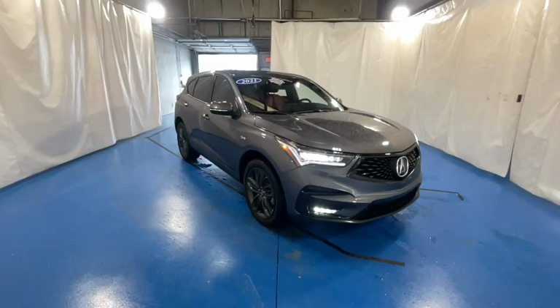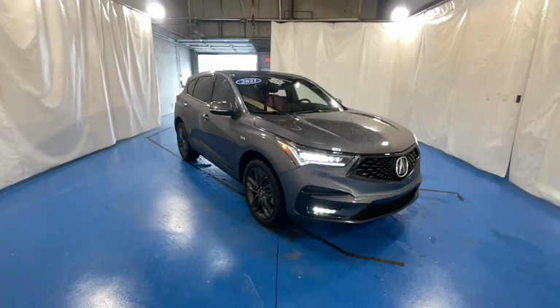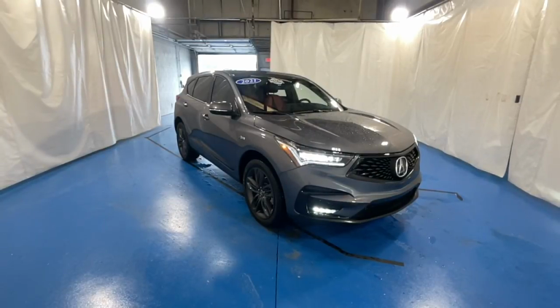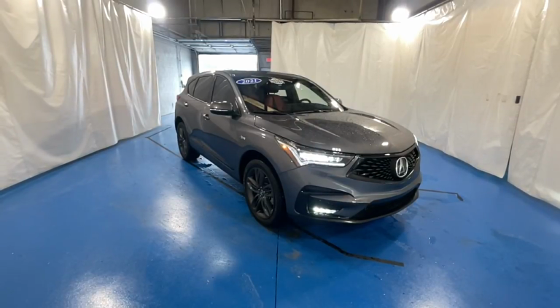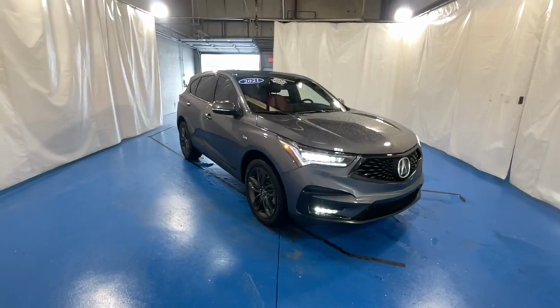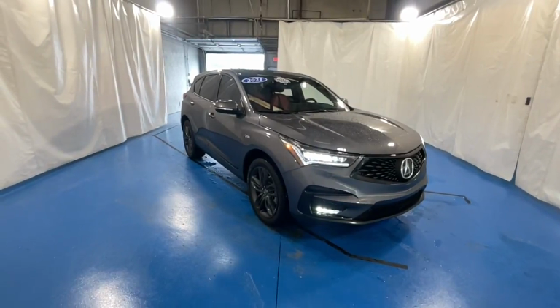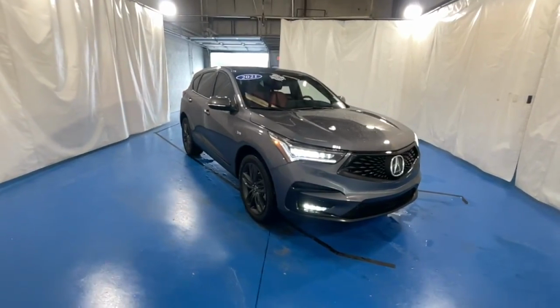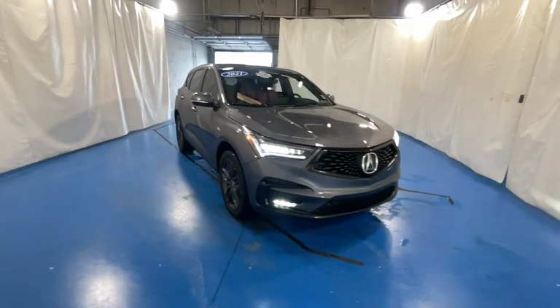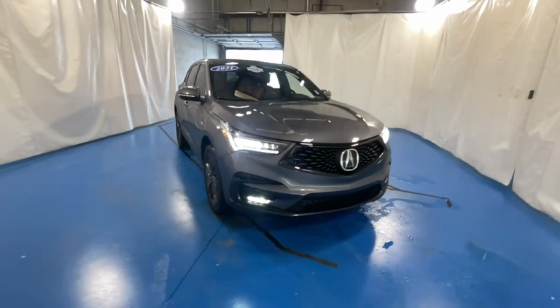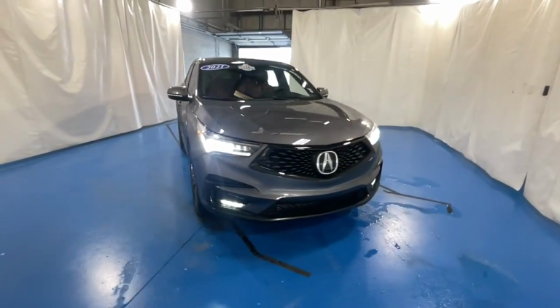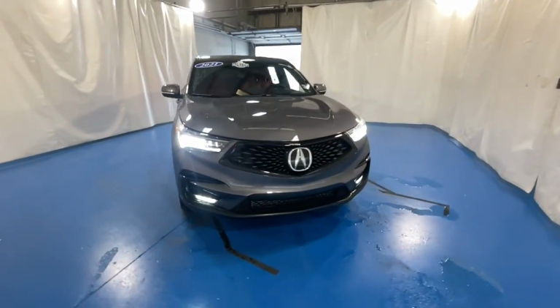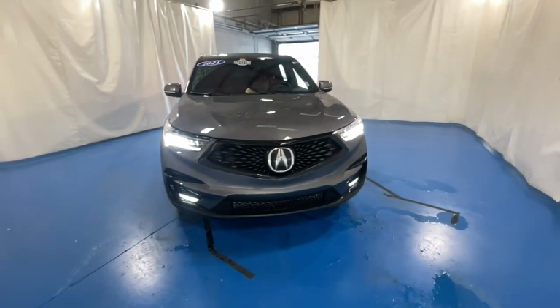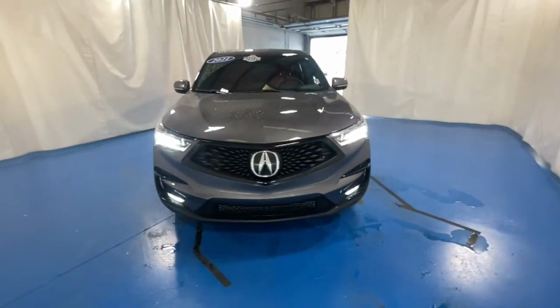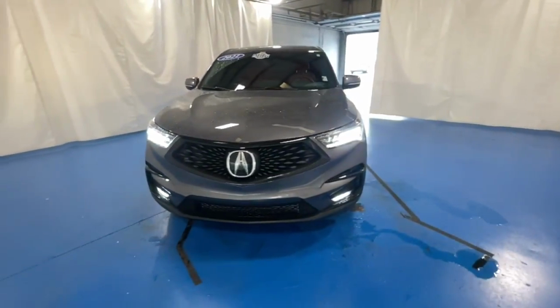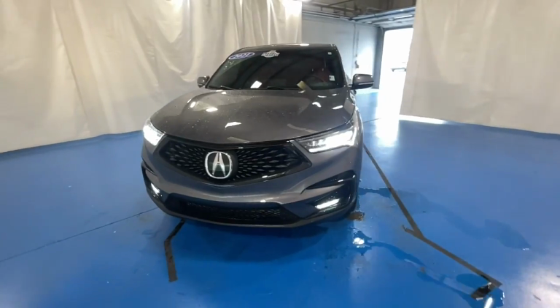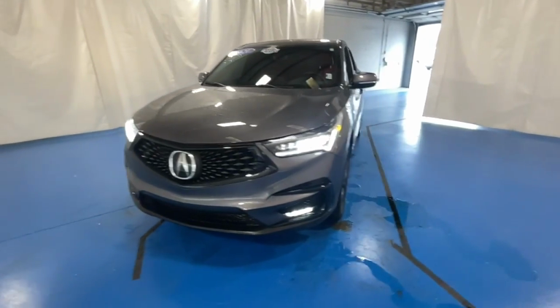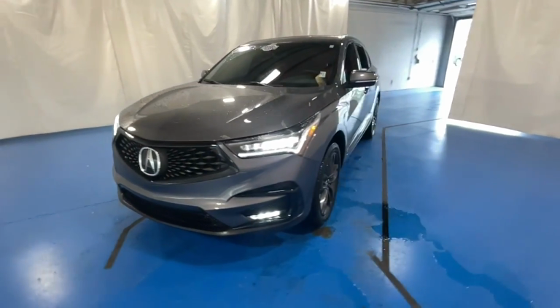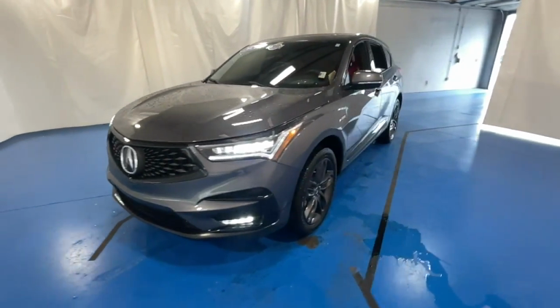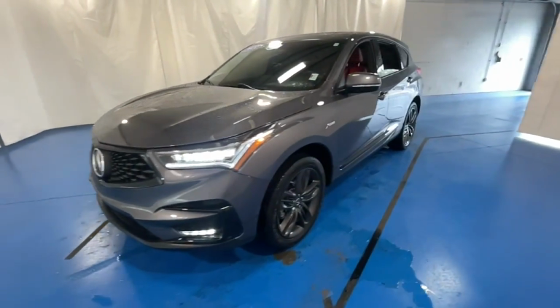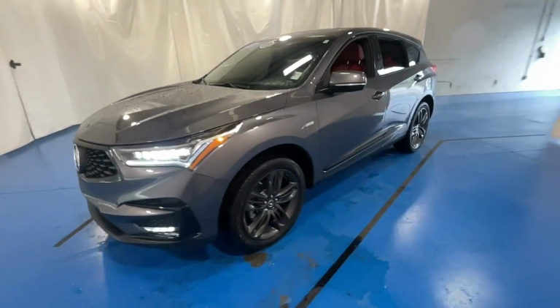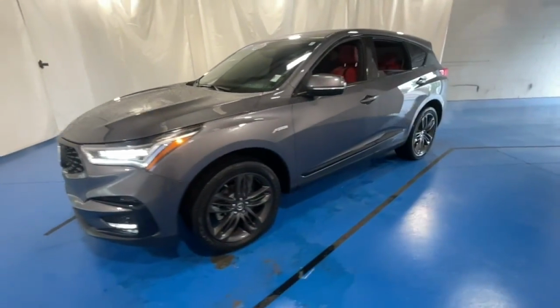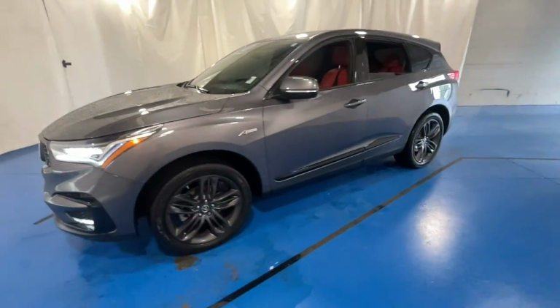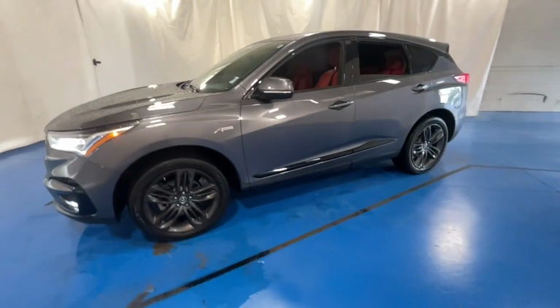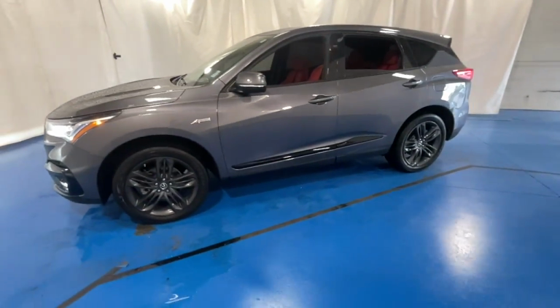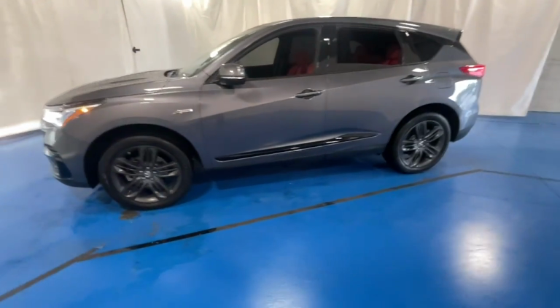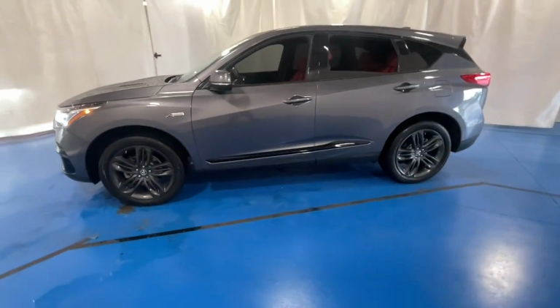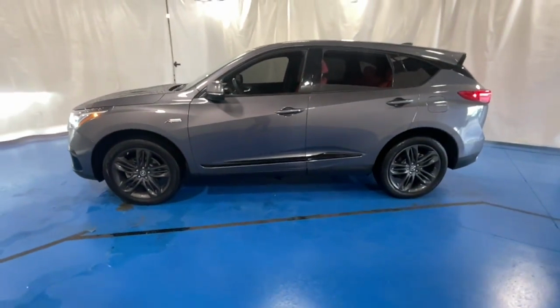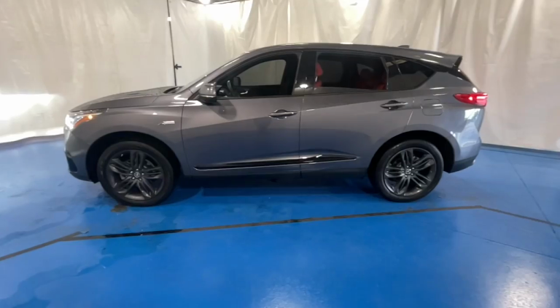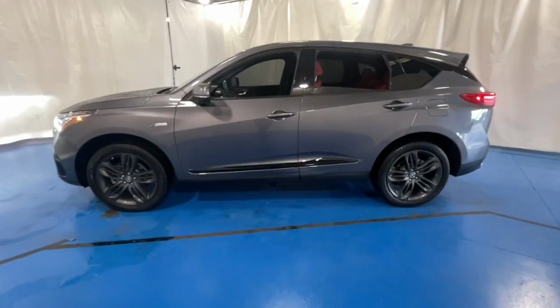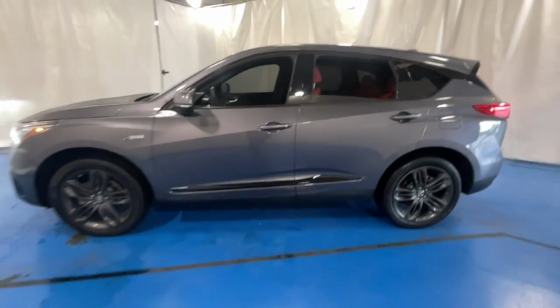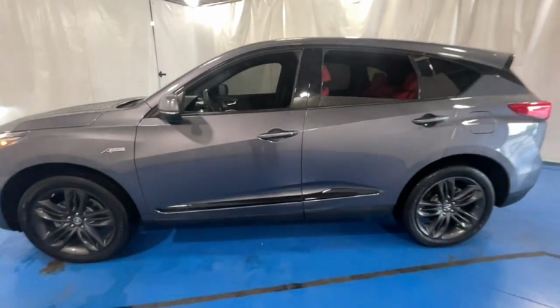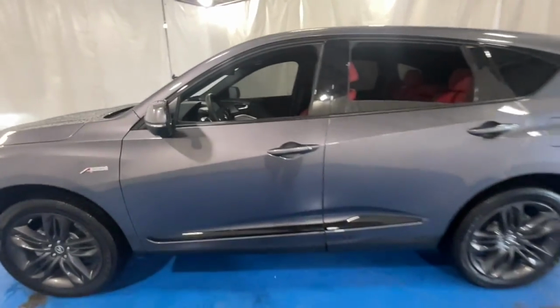Hop into the 2021 Acura RDX. With less than 5,000 miles on the odometer, this vehicle stands out from the rest. Who says you can't have it all?